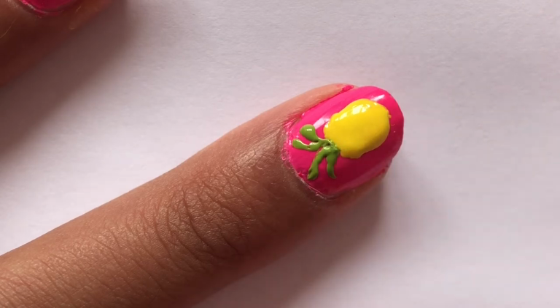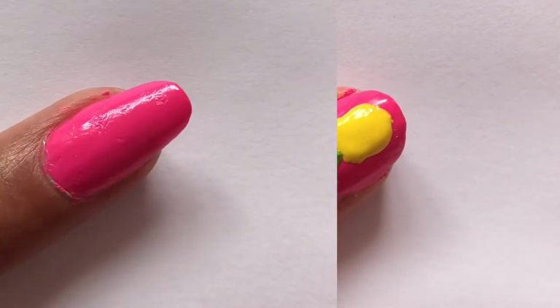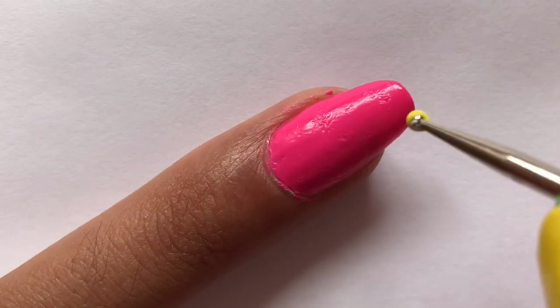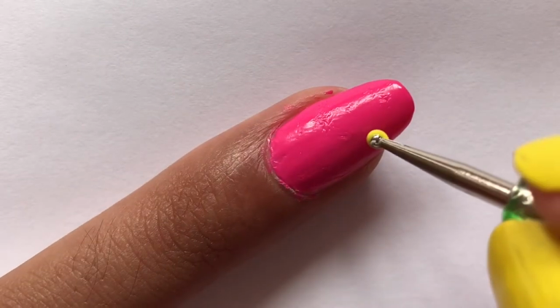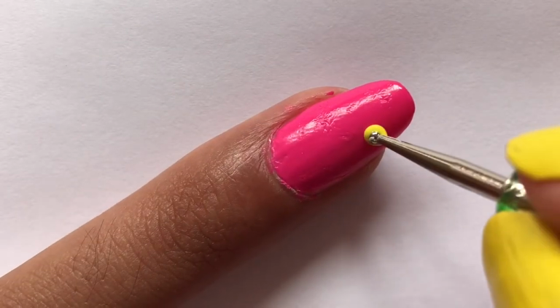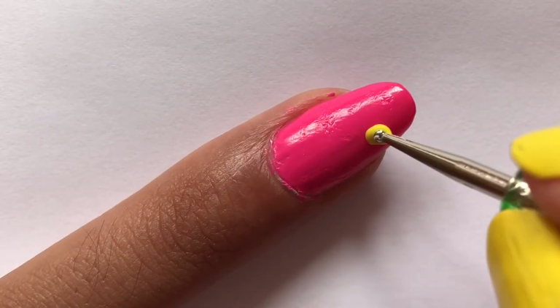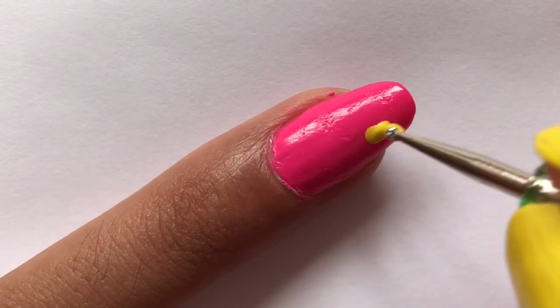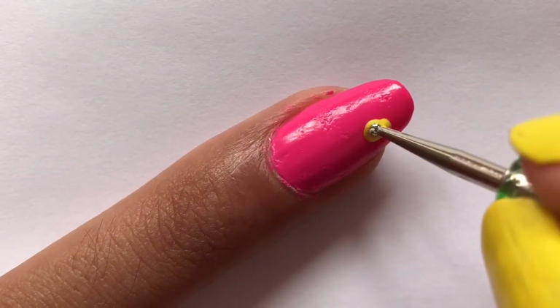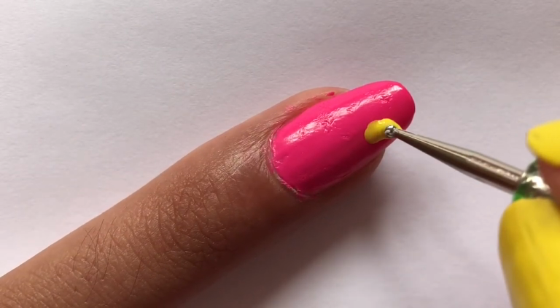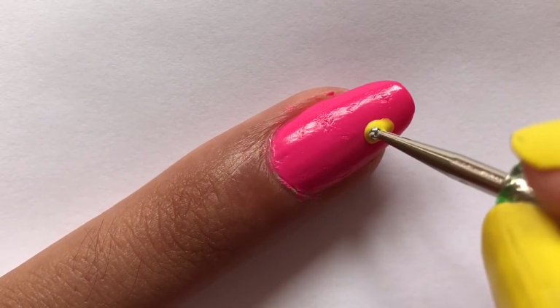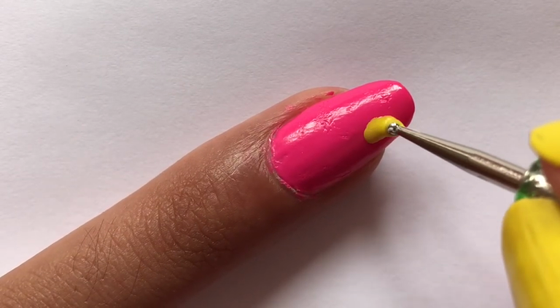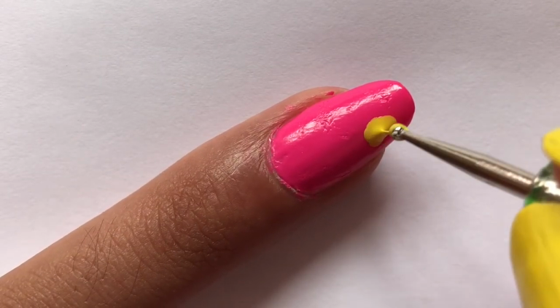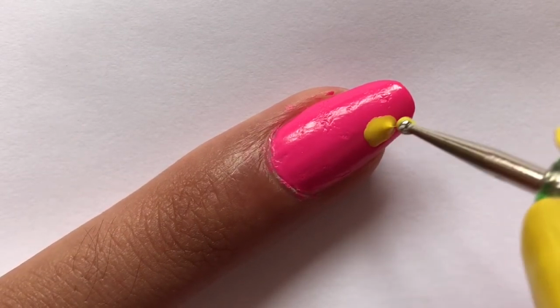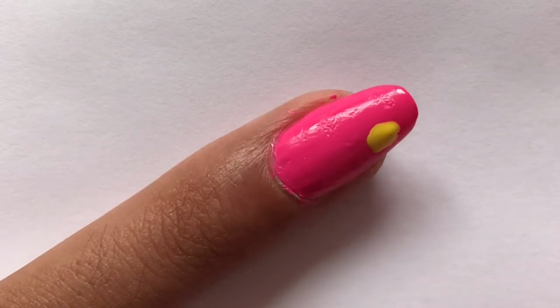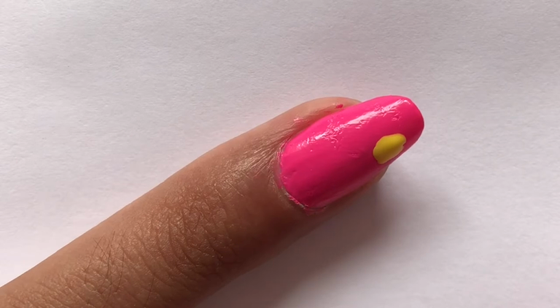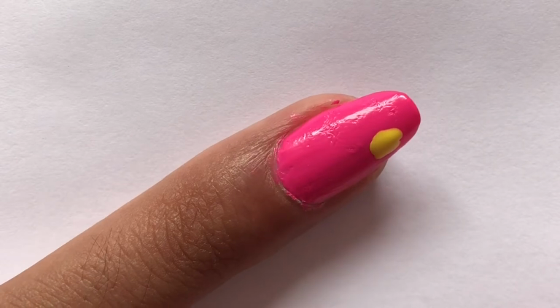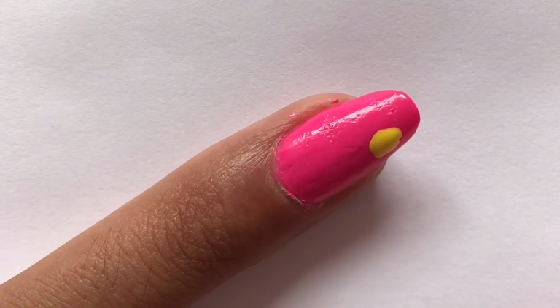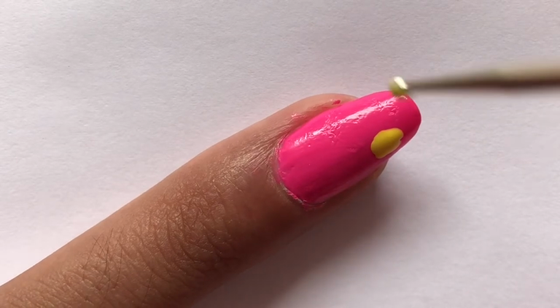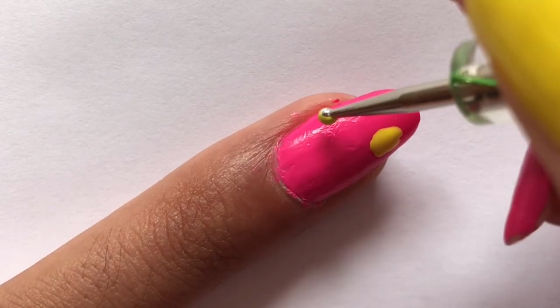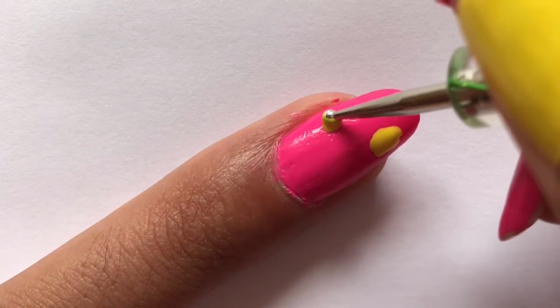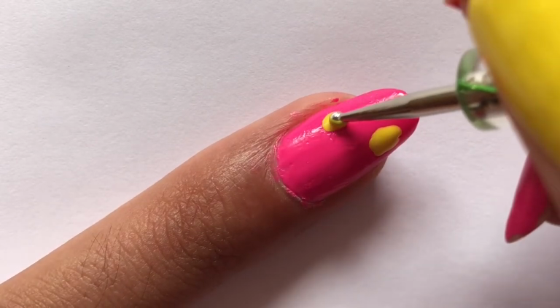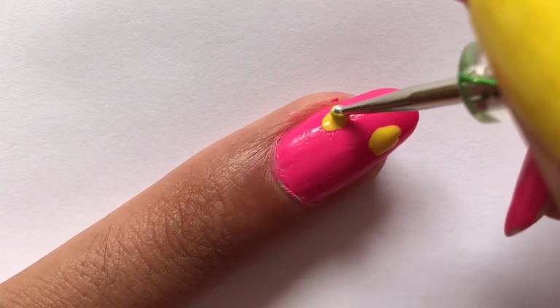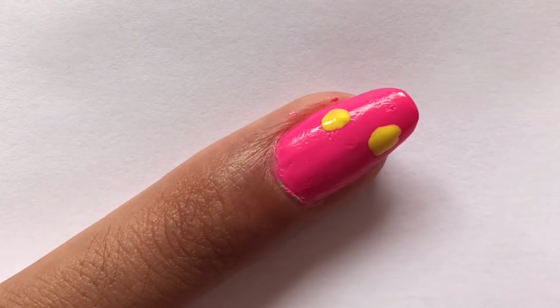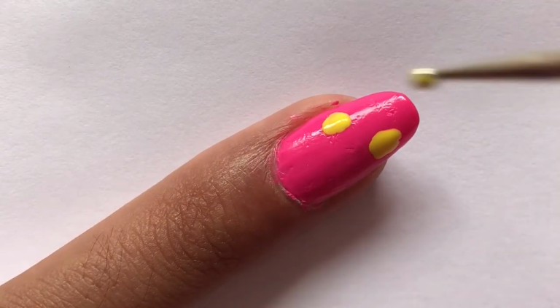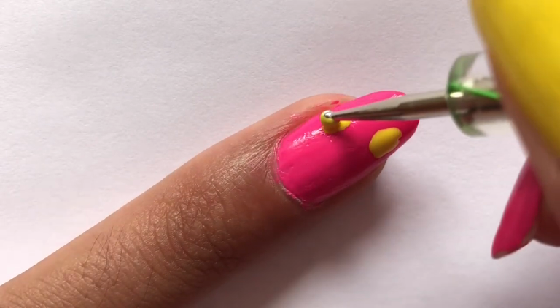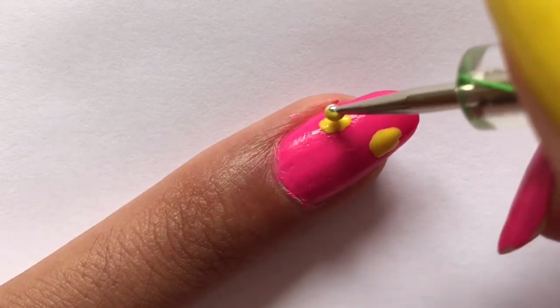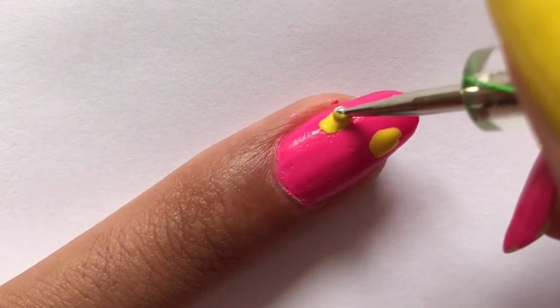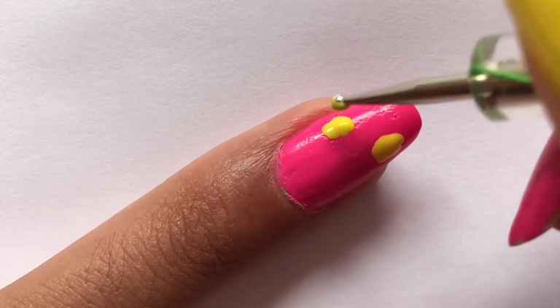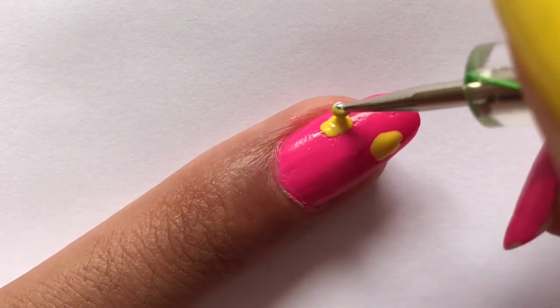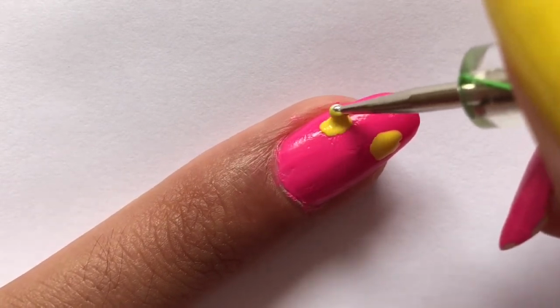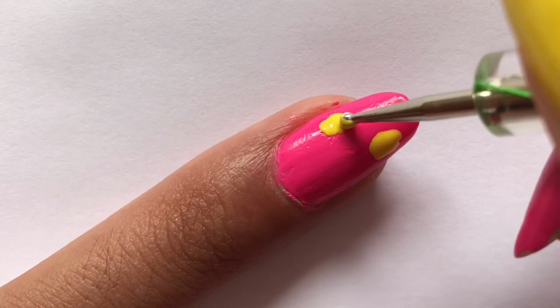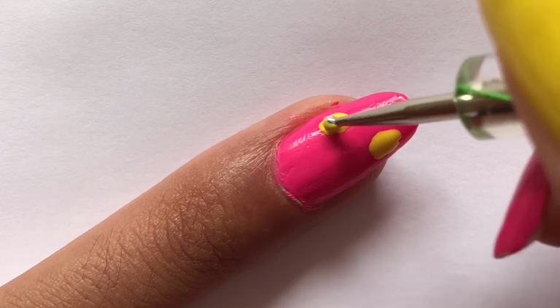Moving on to my ring finger, I'm going to make three small ovals using some yellow nail polish and a small size dotting tool, doing this in a sort of diagonal zigzagging pattern.